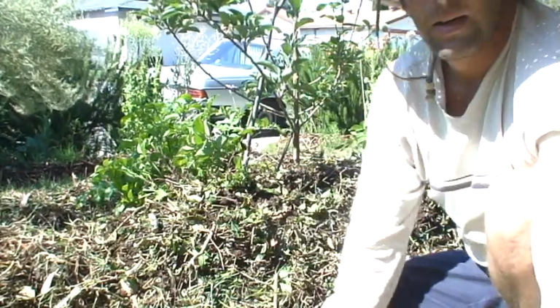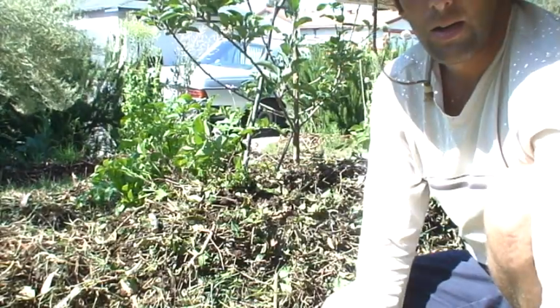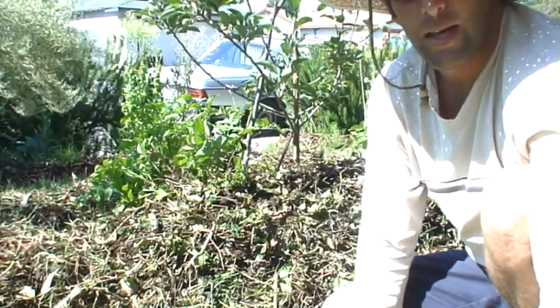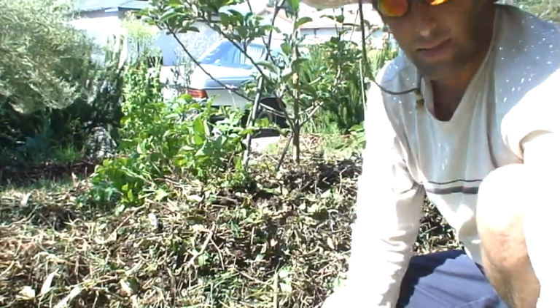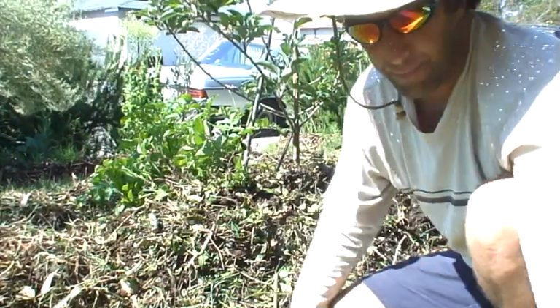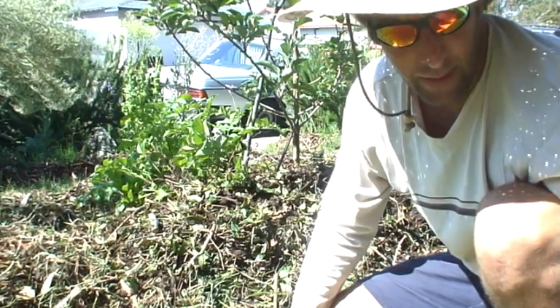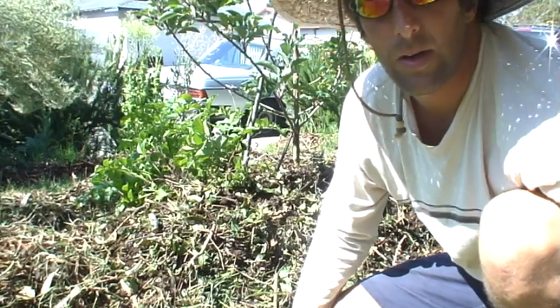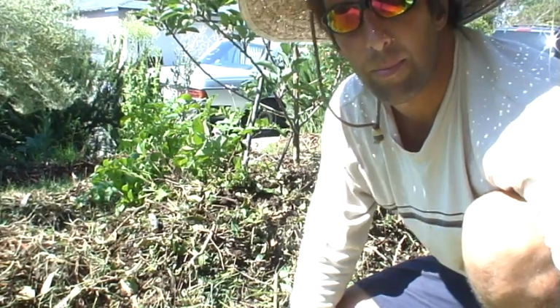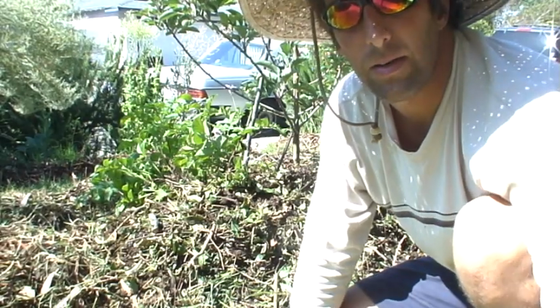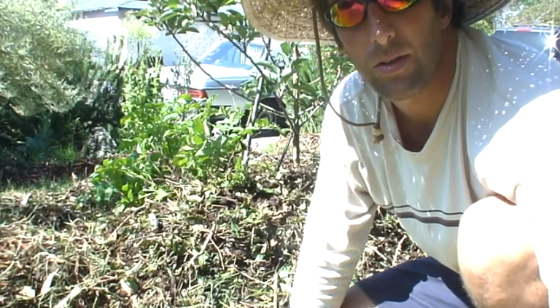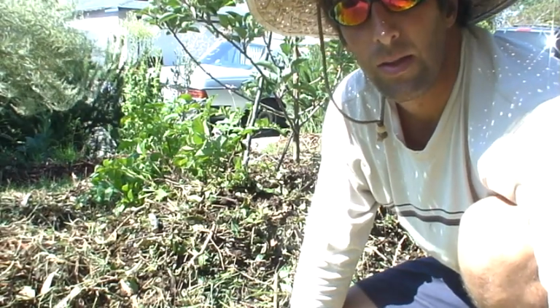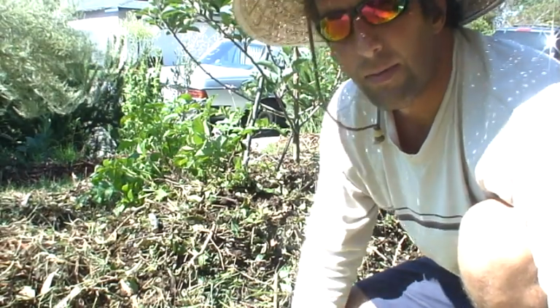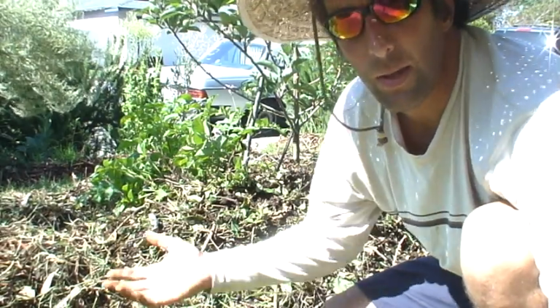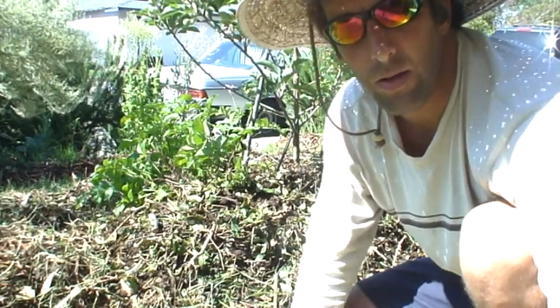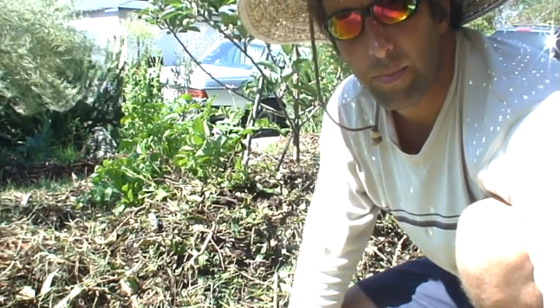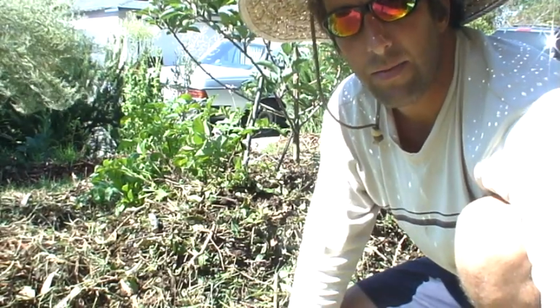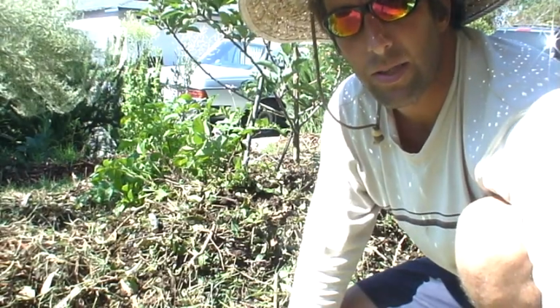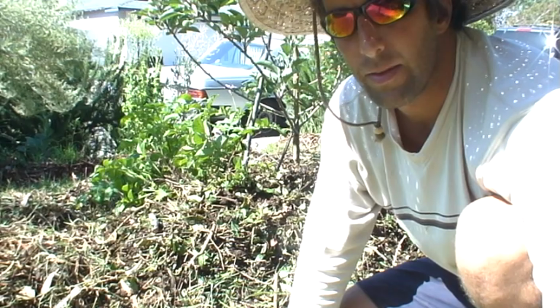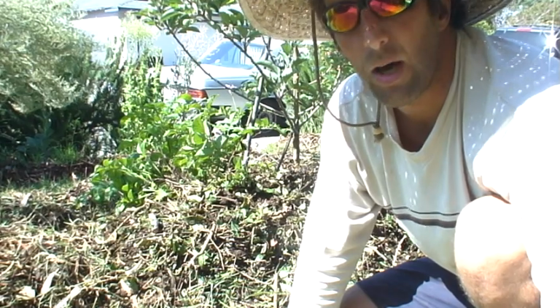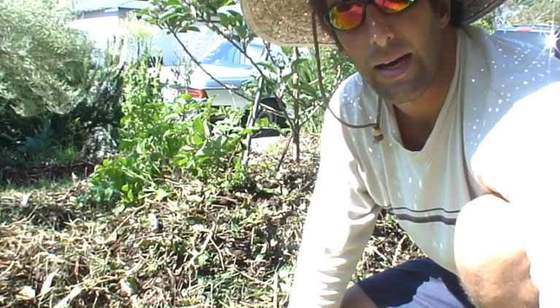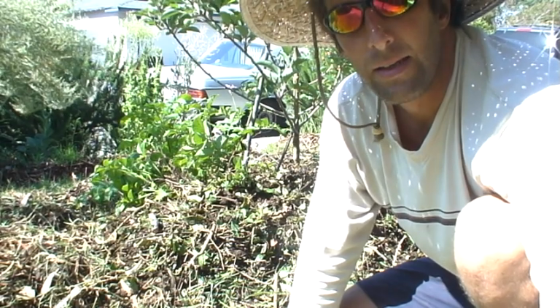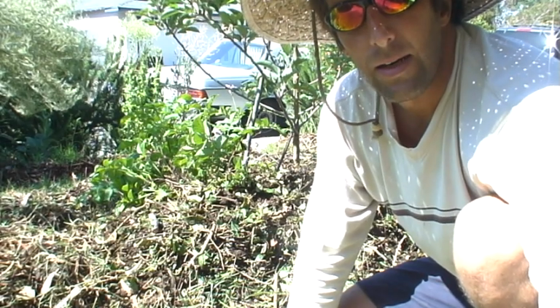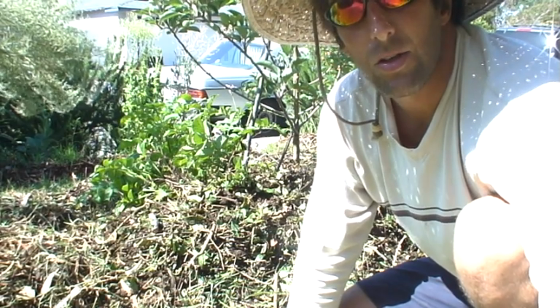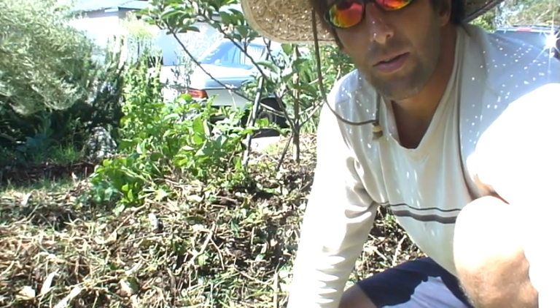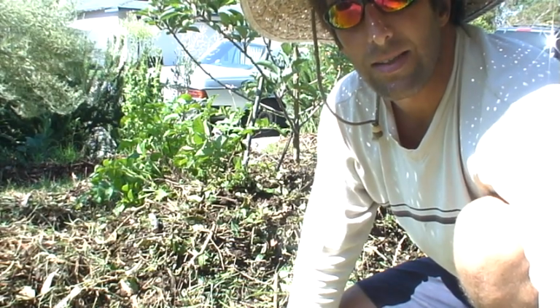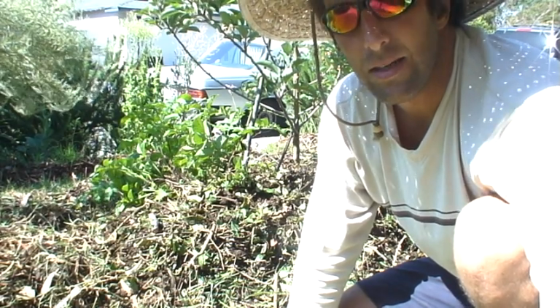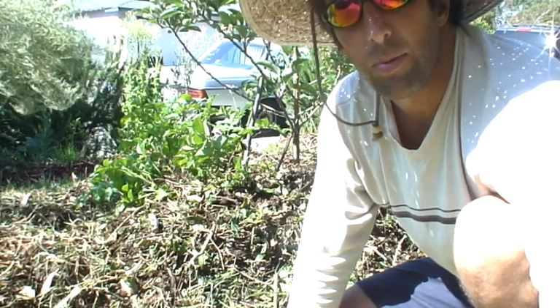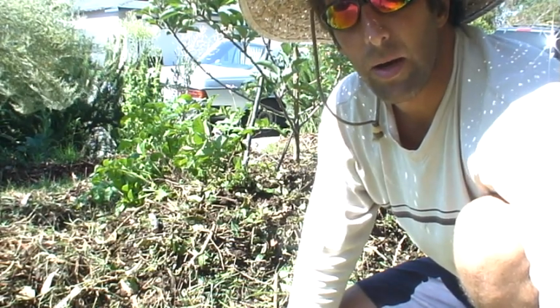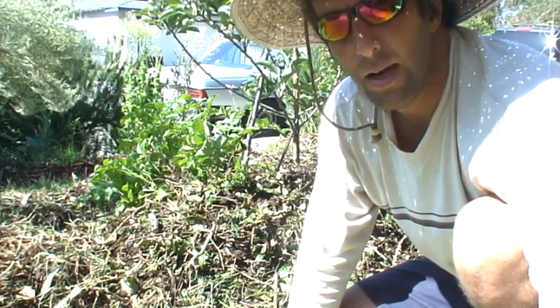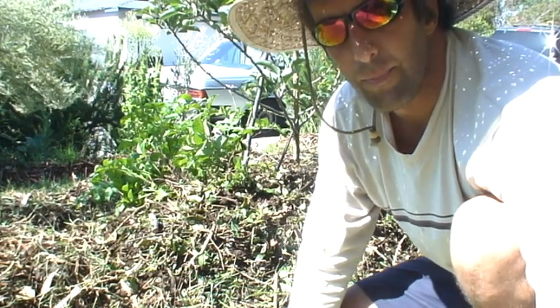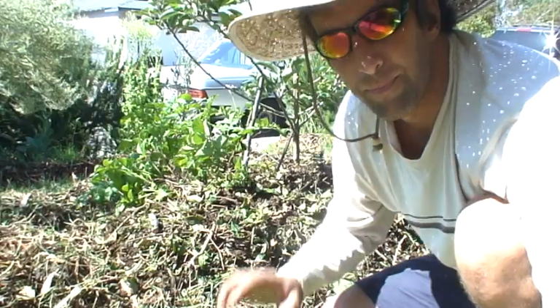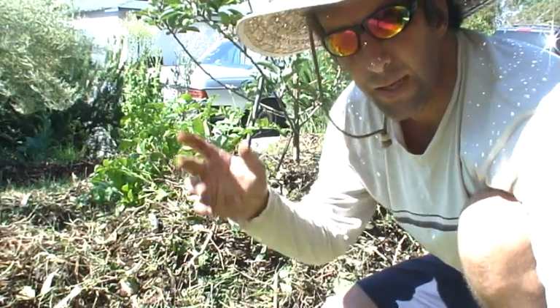There you go, potato planting. Thanks for stopping here at Good Earth. If you have any questions or comments please leave comments on the blog at goodearthsd.blogspot.com. Take care.